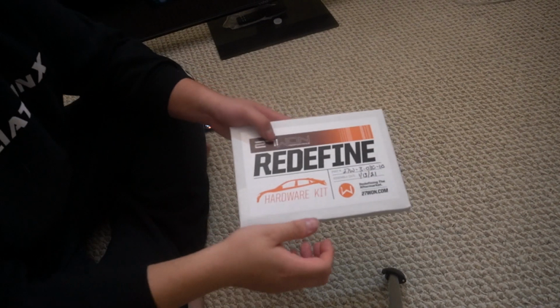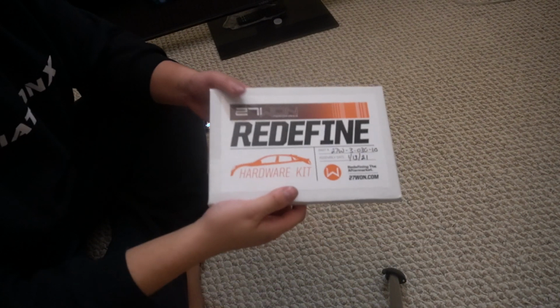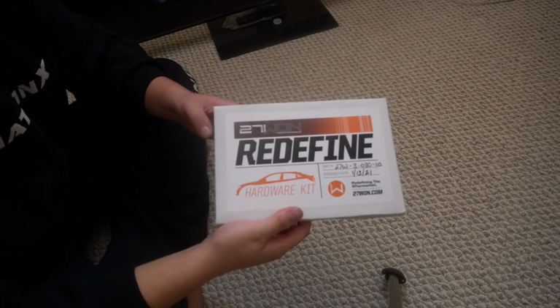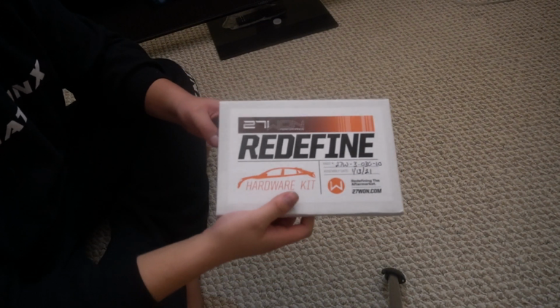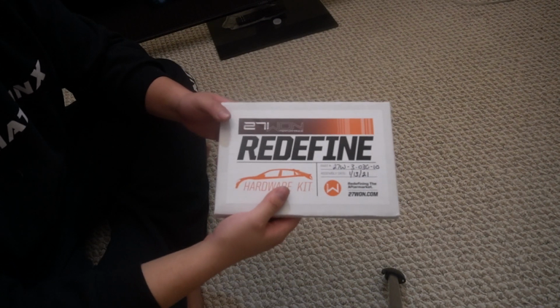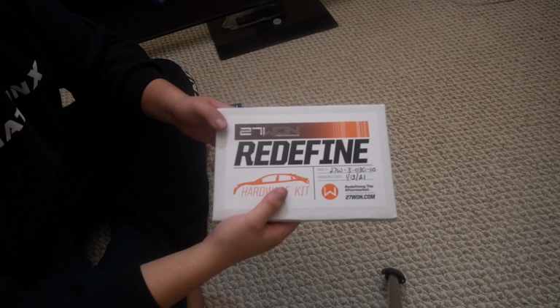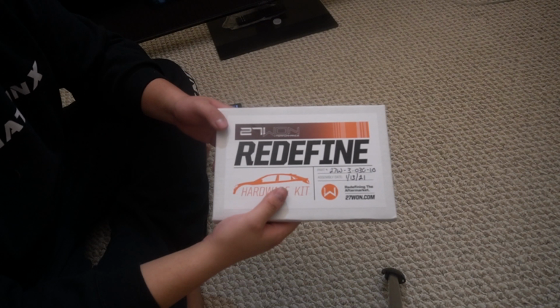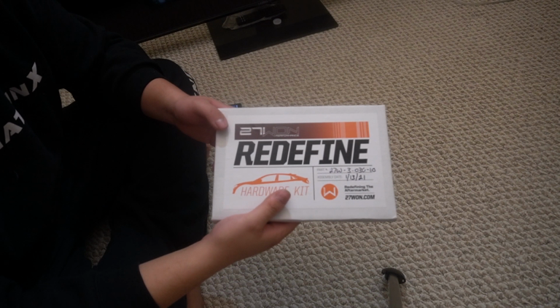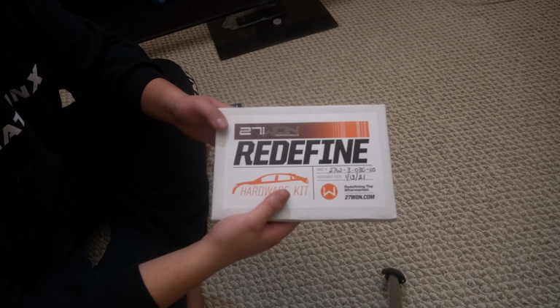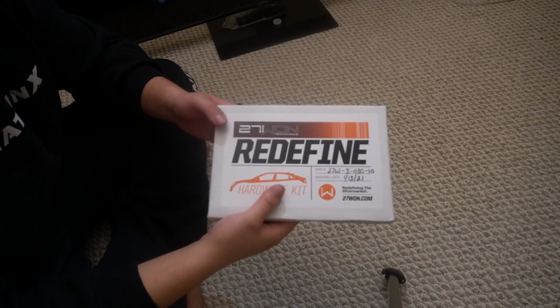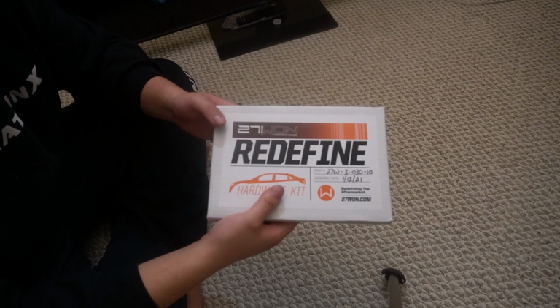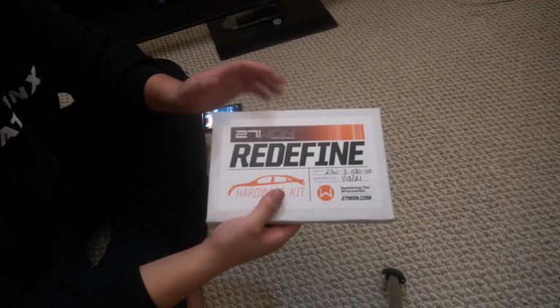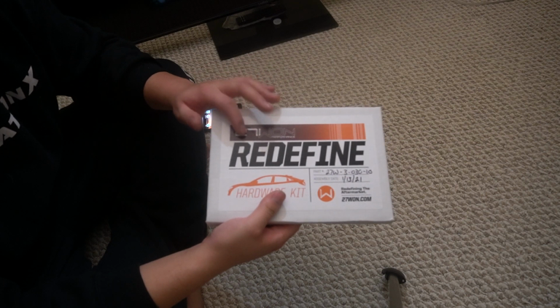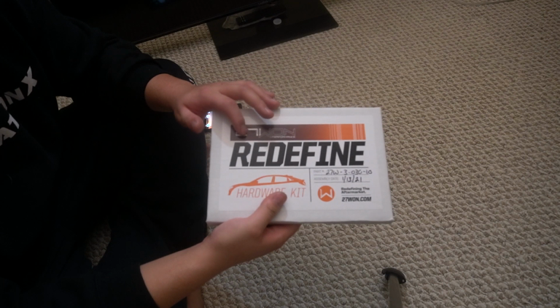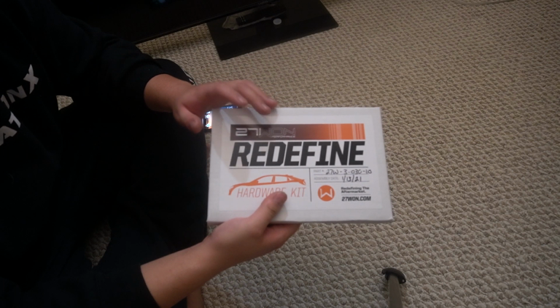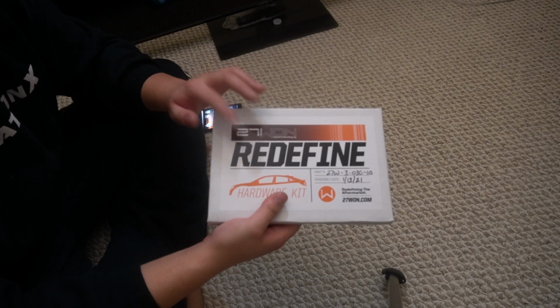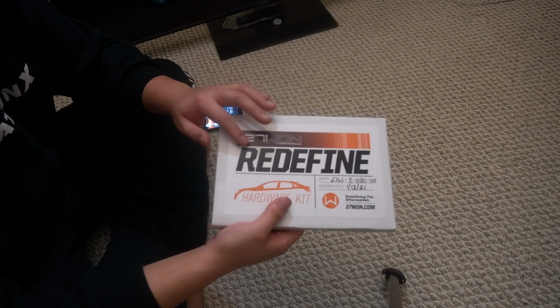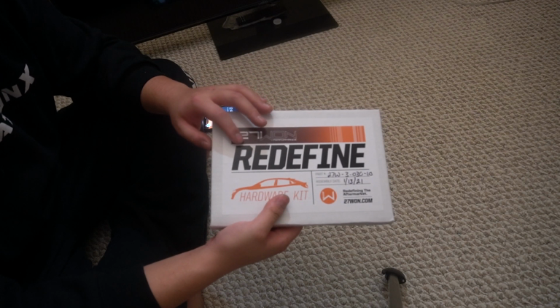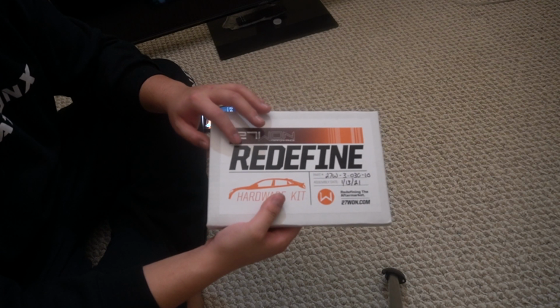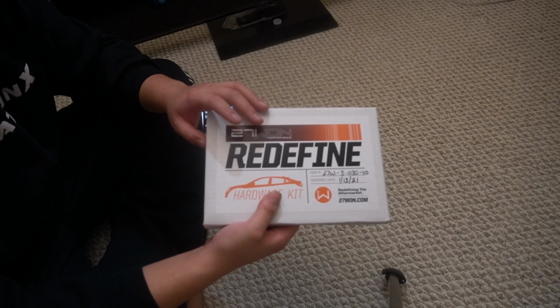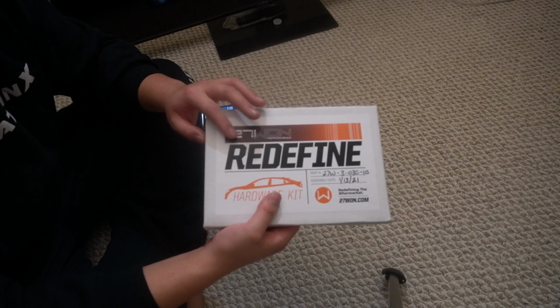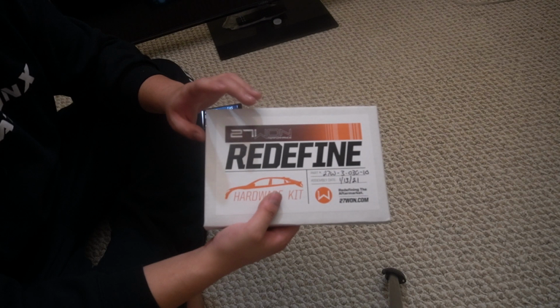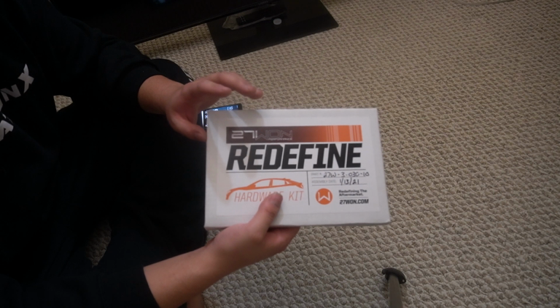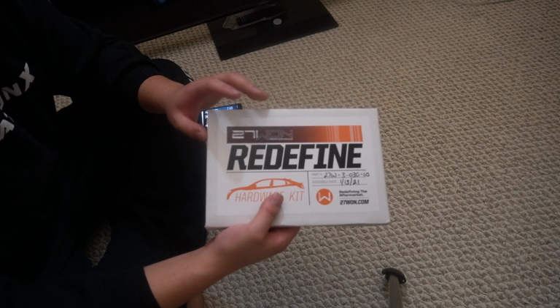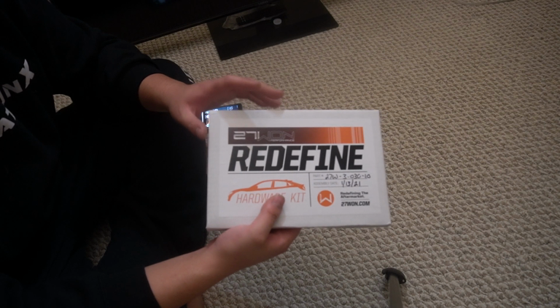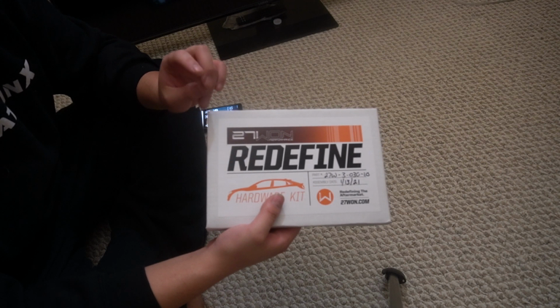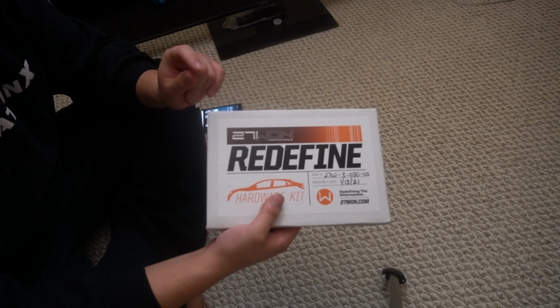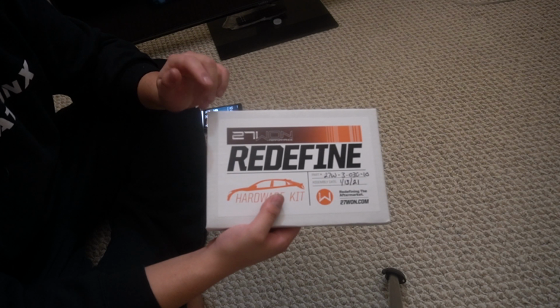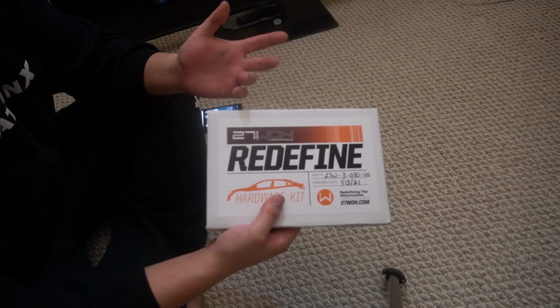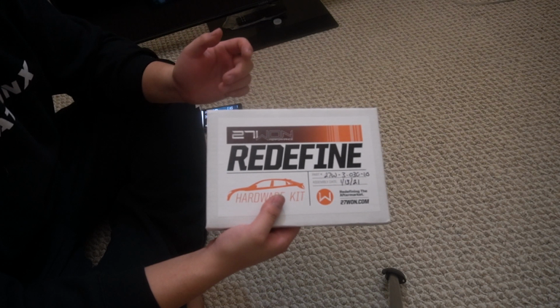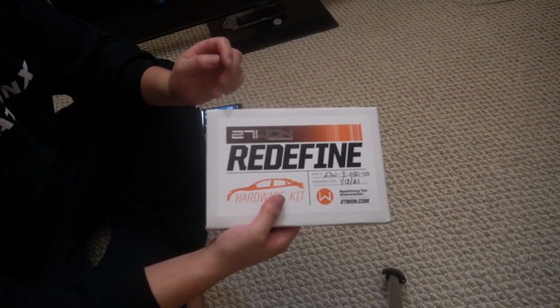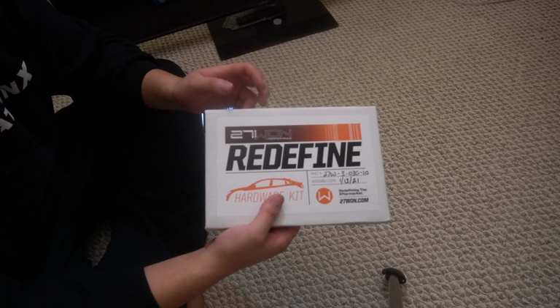Hey, what's going on folks. Today I'm going to be doing a quick video on the 271's brake brace. This is an added-on feature from their front tower strut bar.